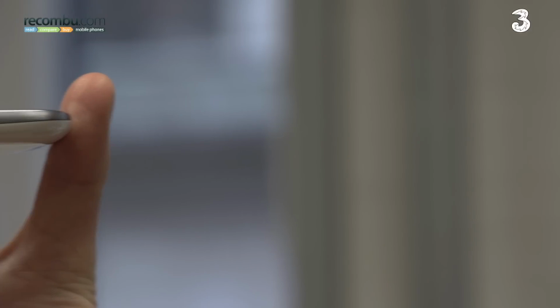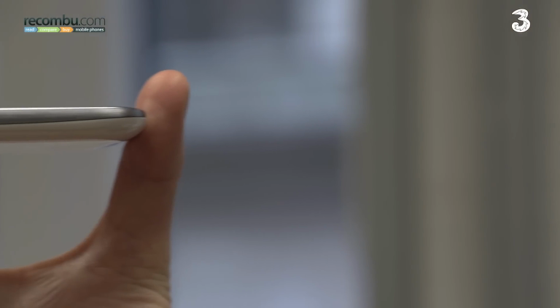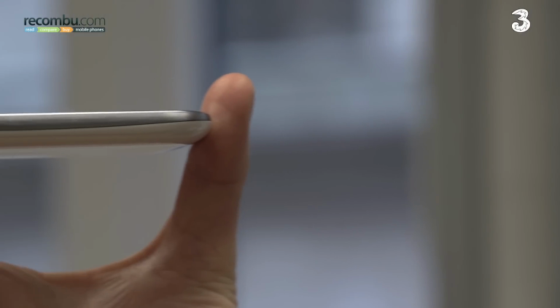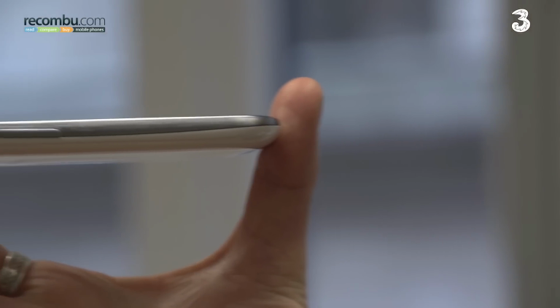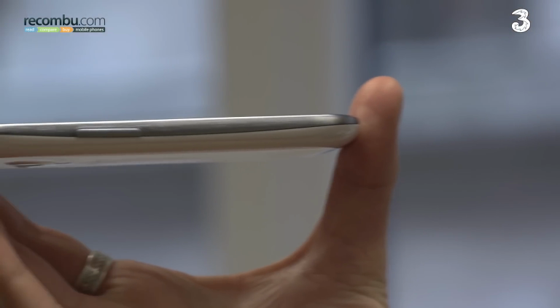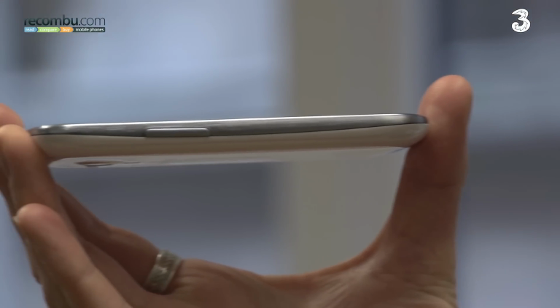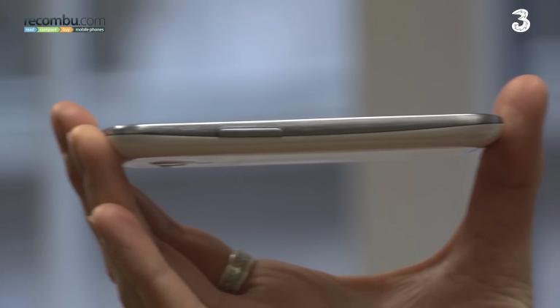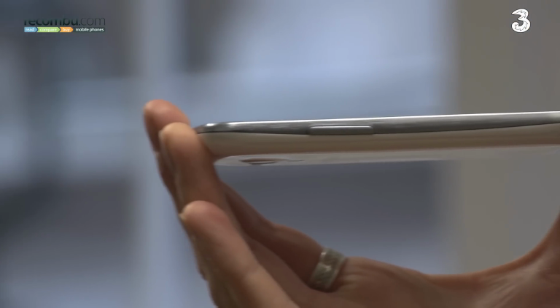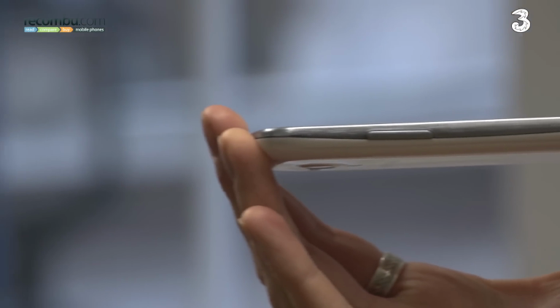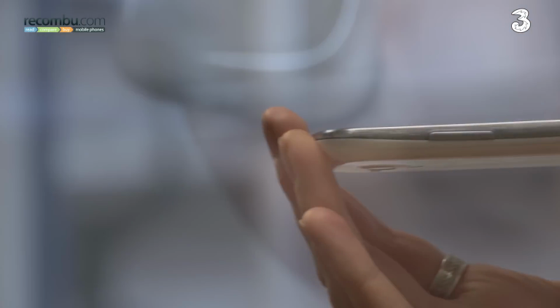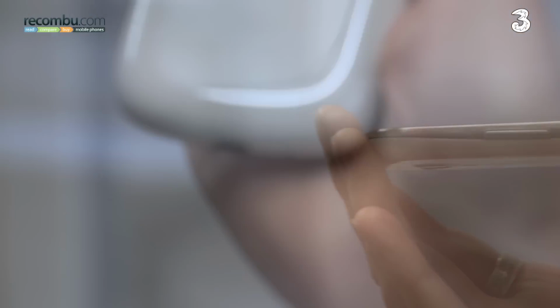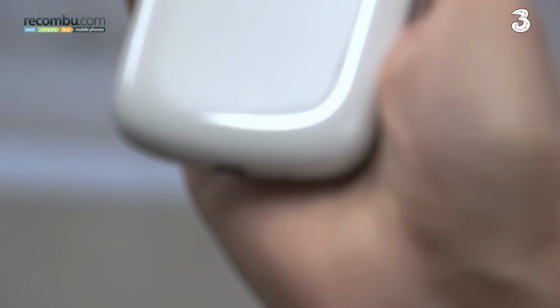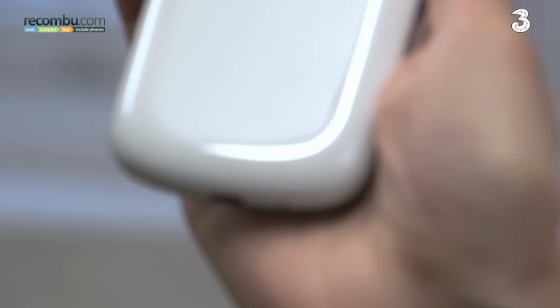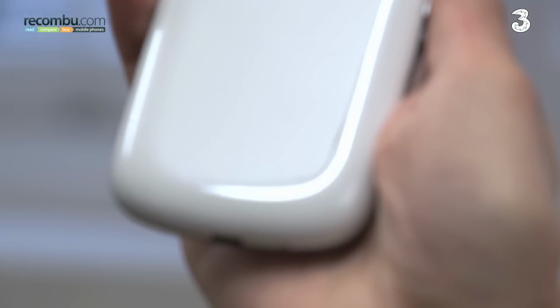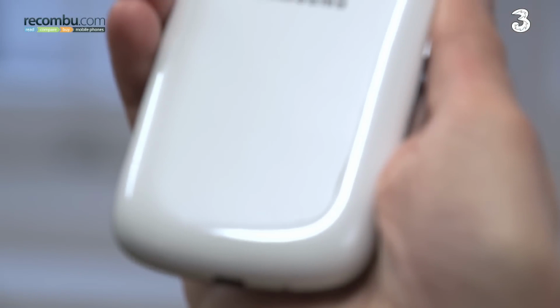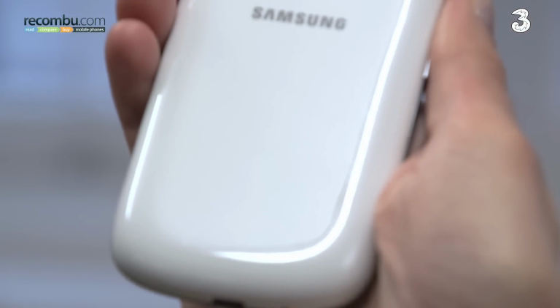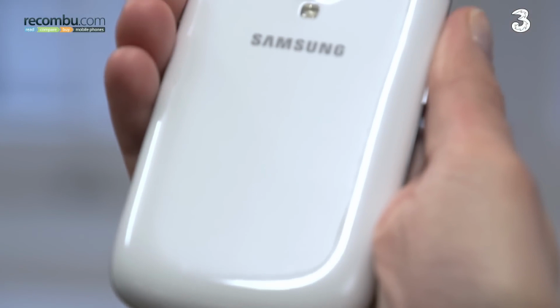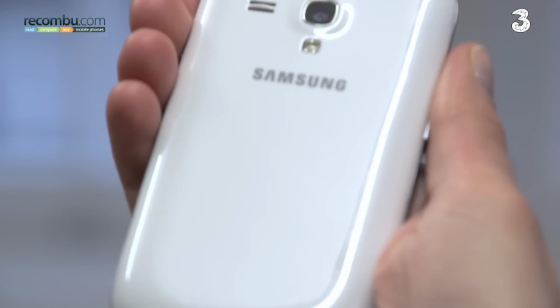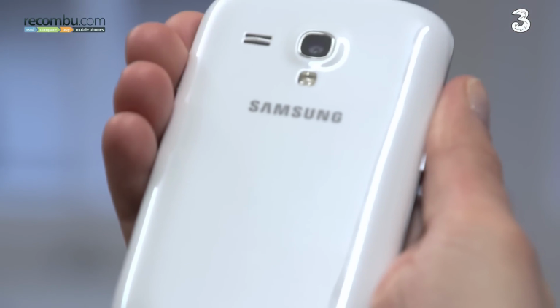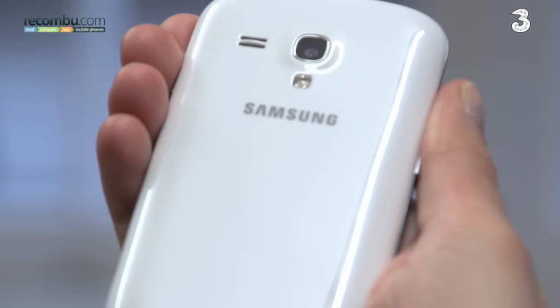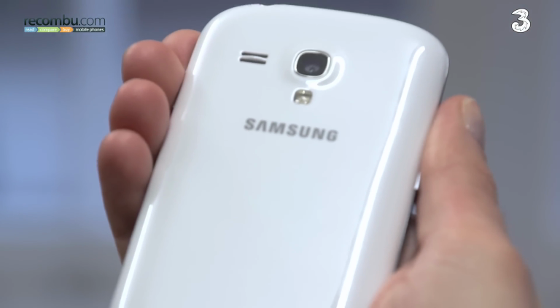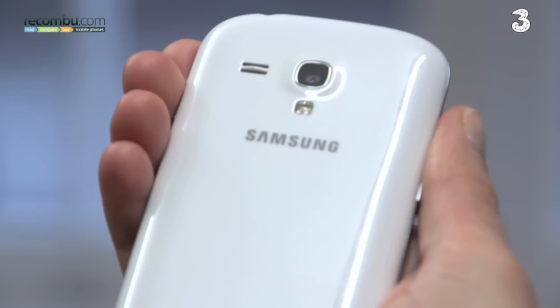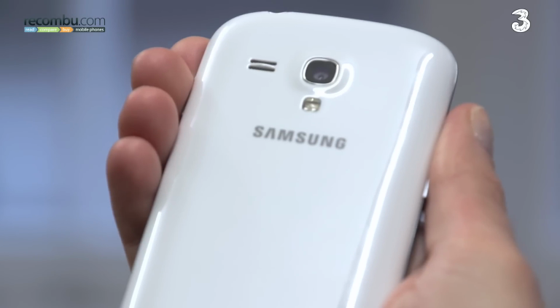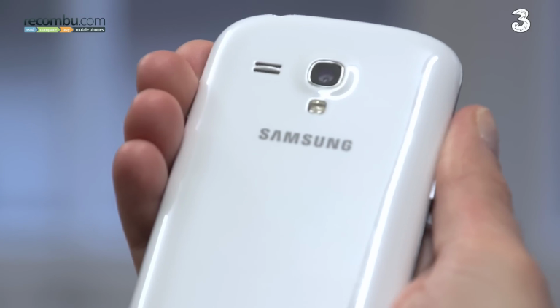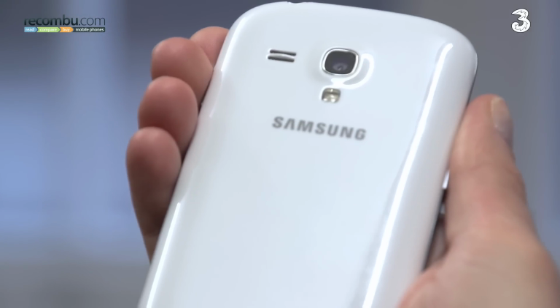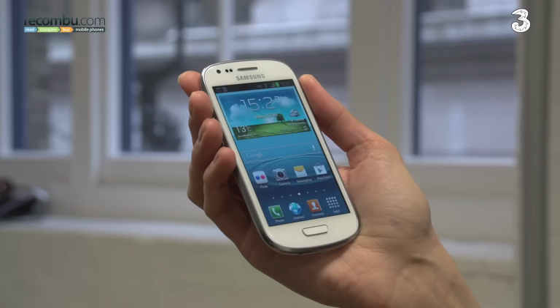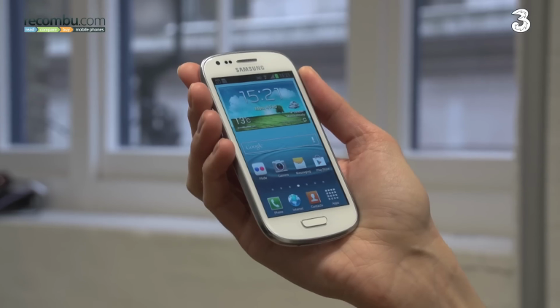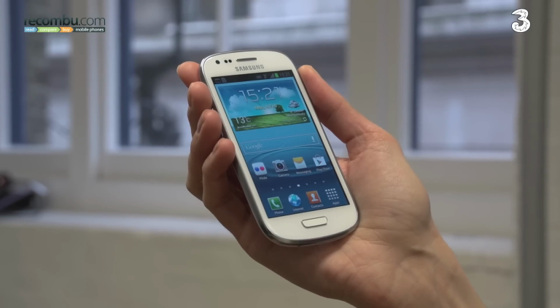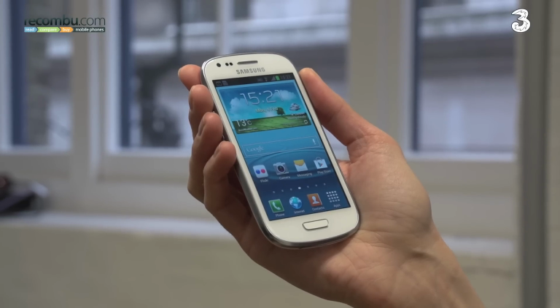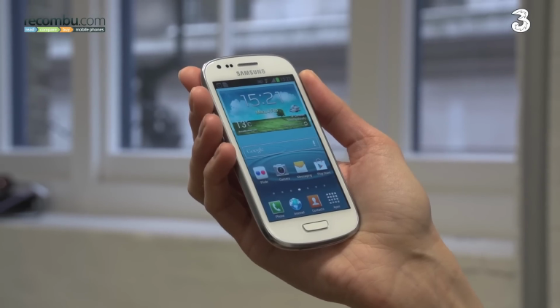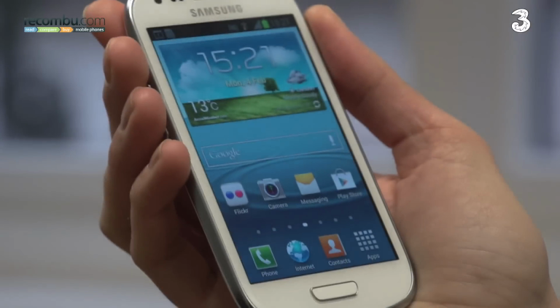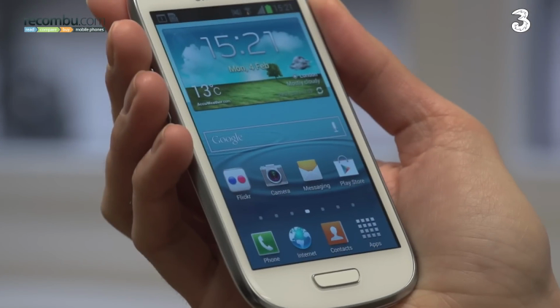Samsung Galaxy S3 Mini — offering Galaxy goodness in a smaller, more affordable chassis. The Samsung Galaxy S3 Mini is designed to appeal to a wider audience than the Galaxy S3. Here are our top tips to help you get the best from it.